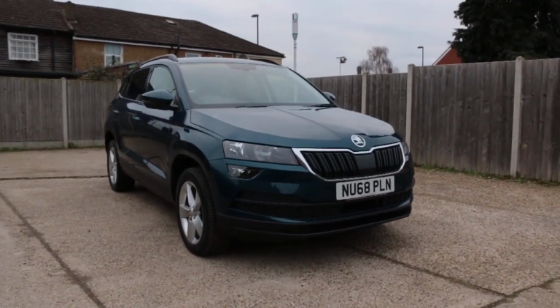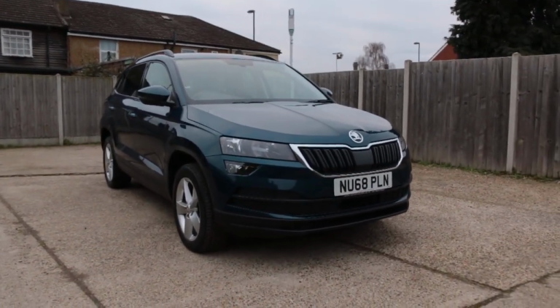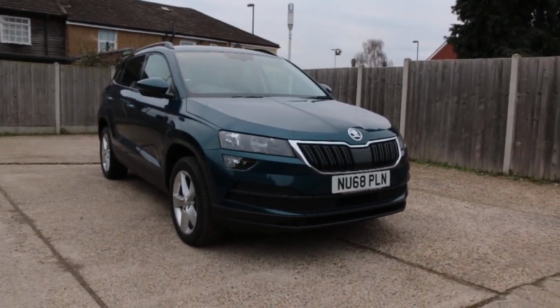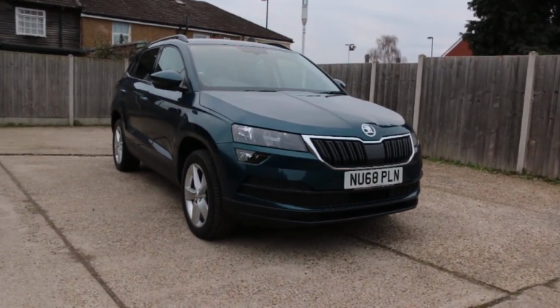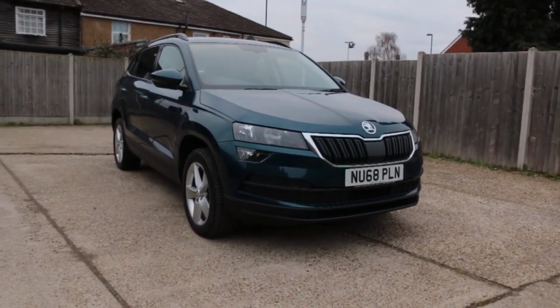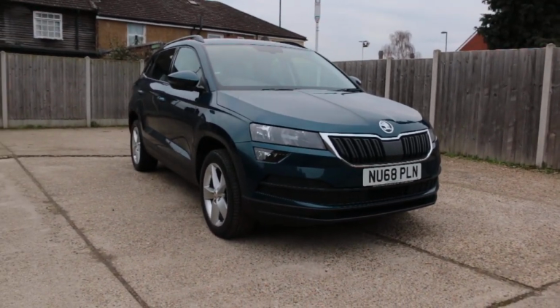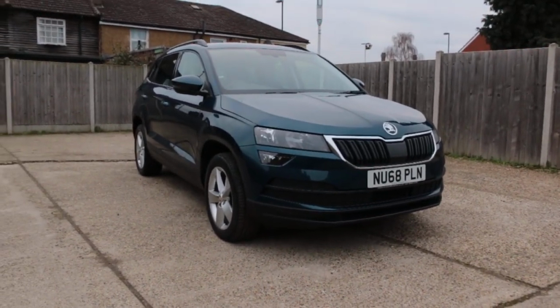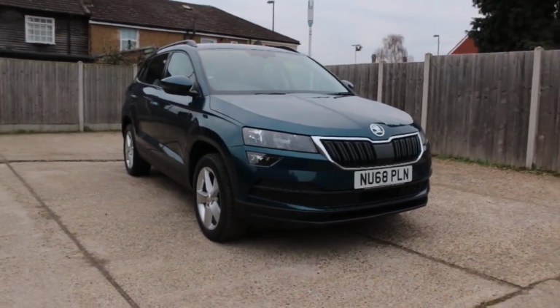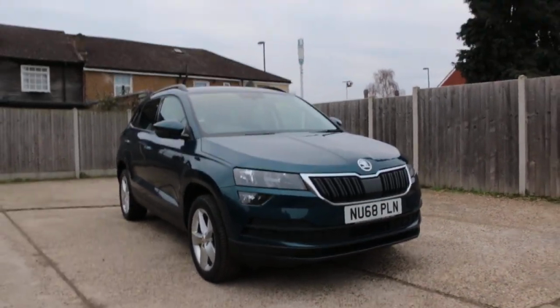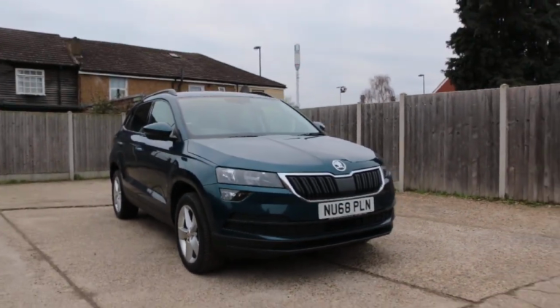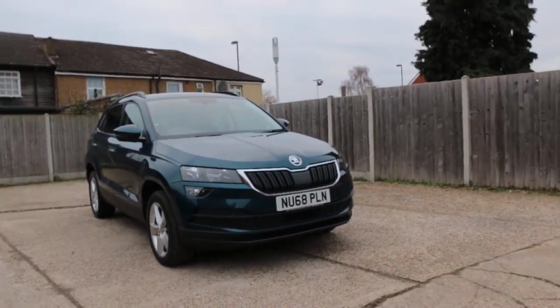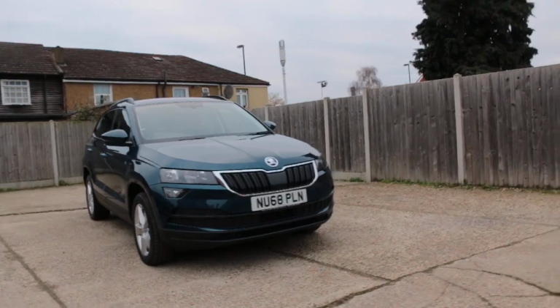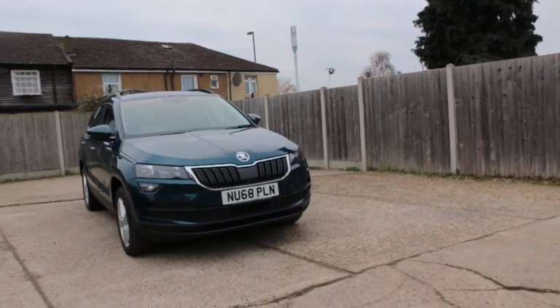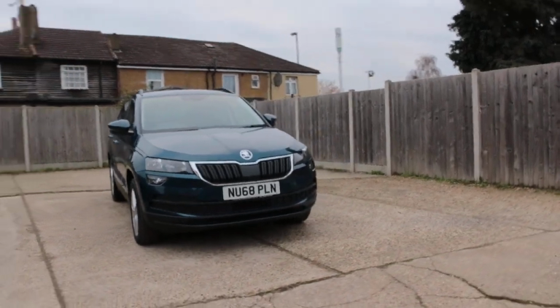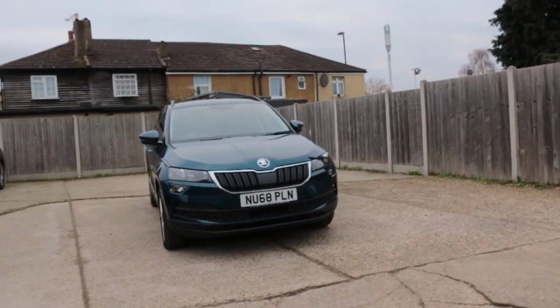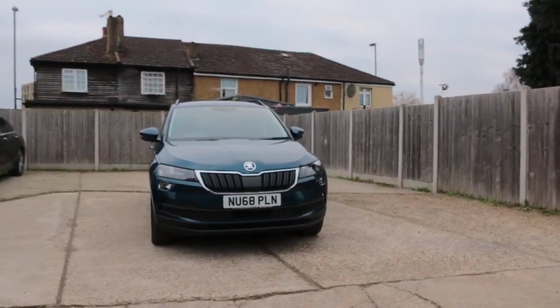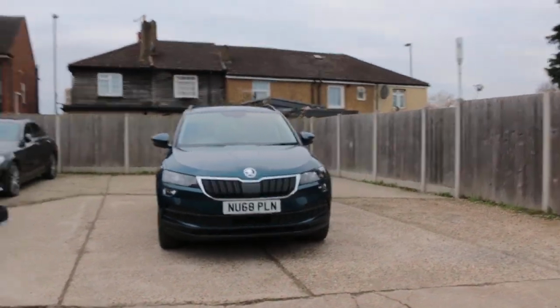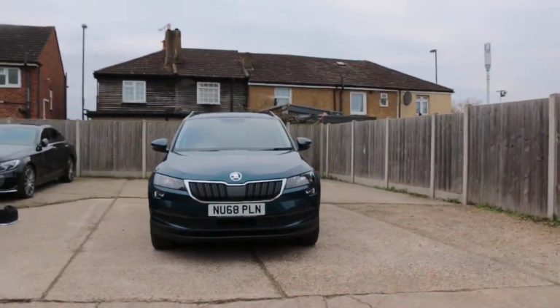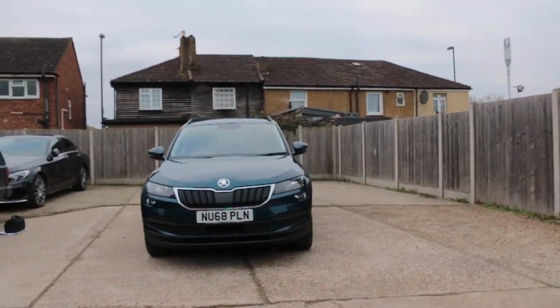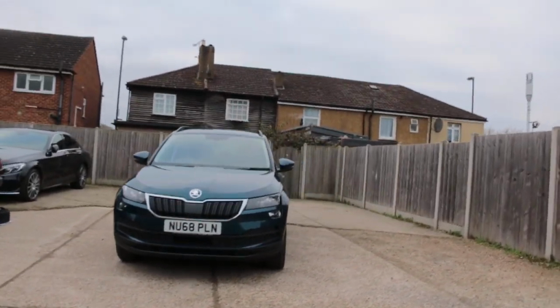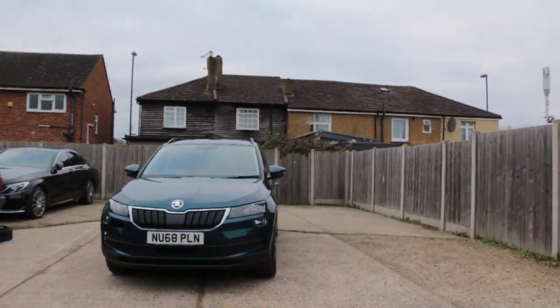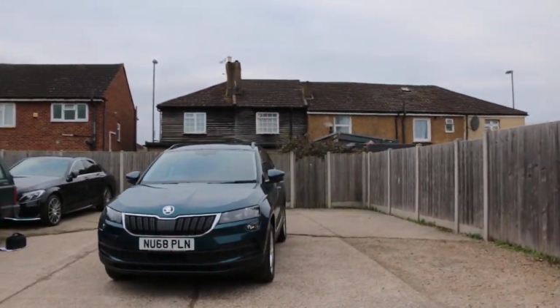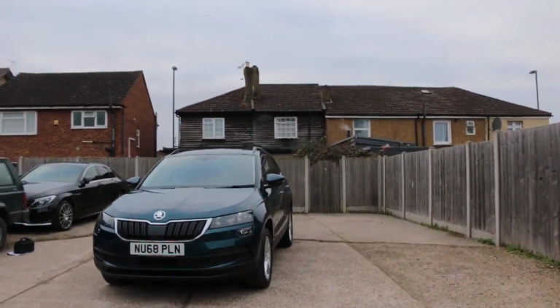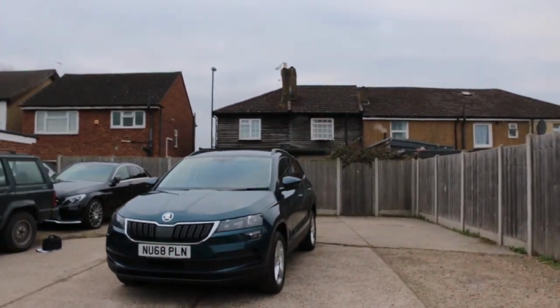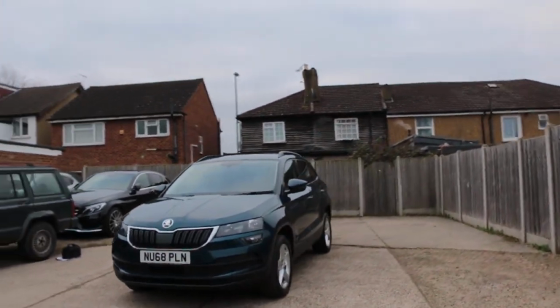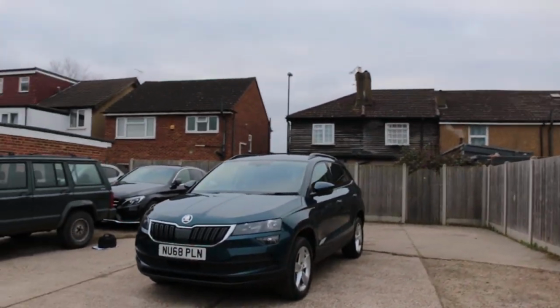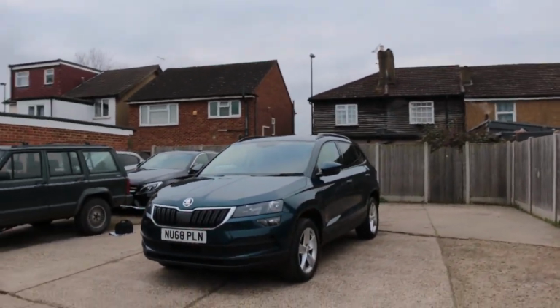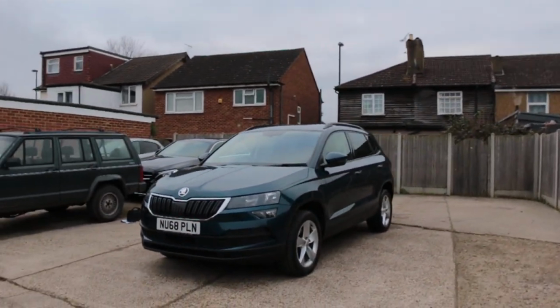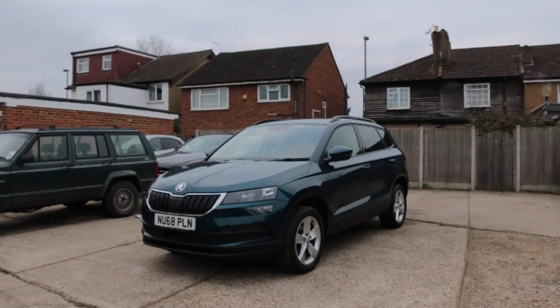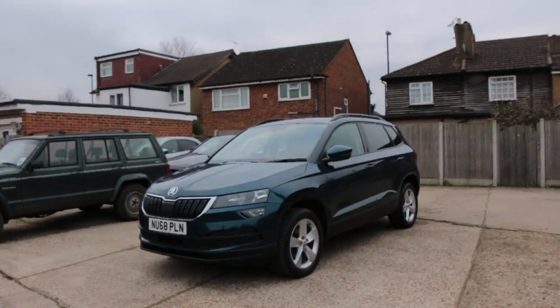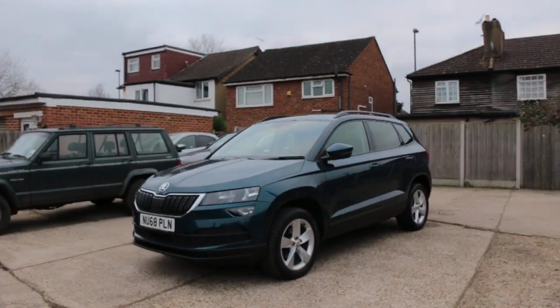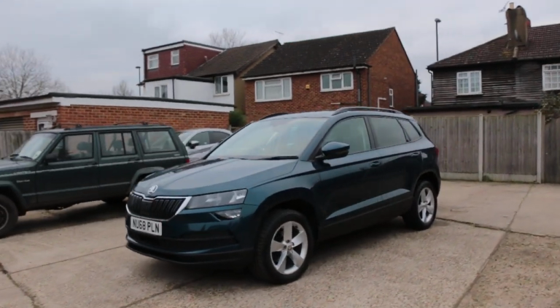Now available at McCarty Cars: Skoda Kodiaq, 68 plate 2018, with KS daylights.